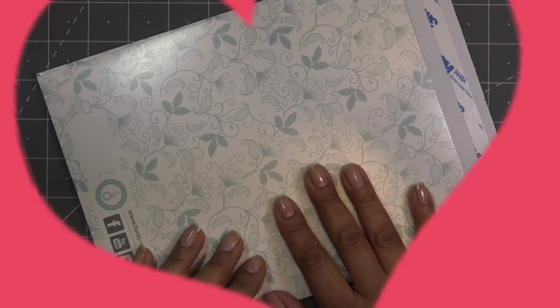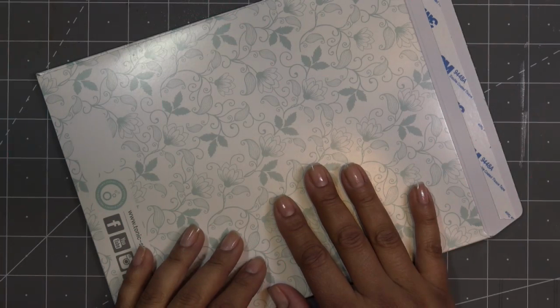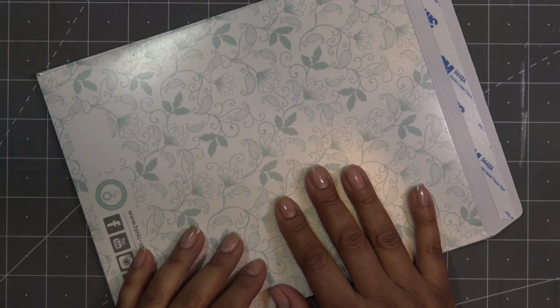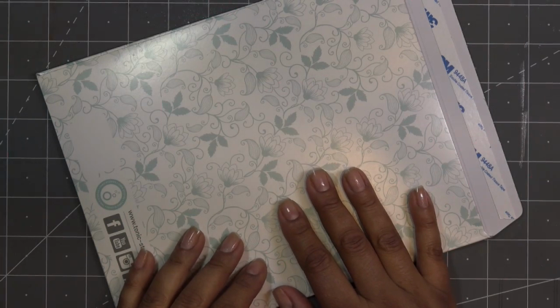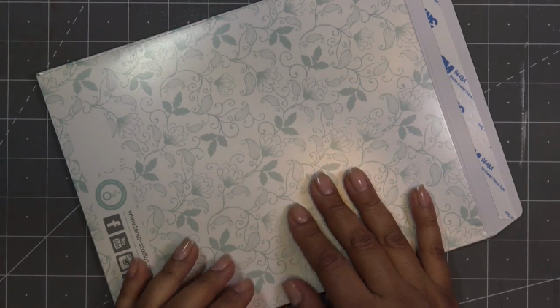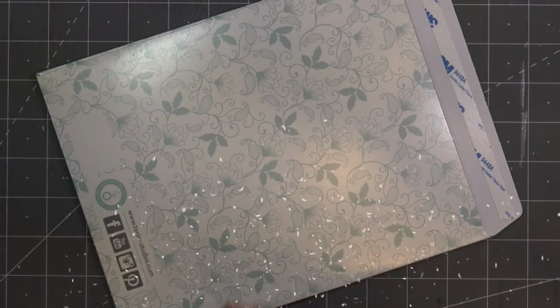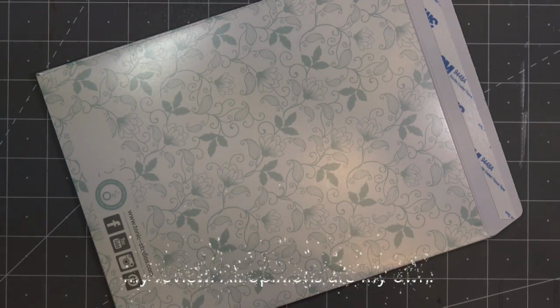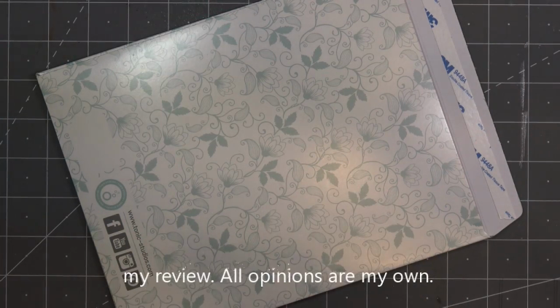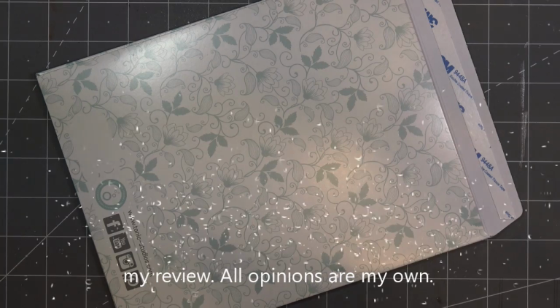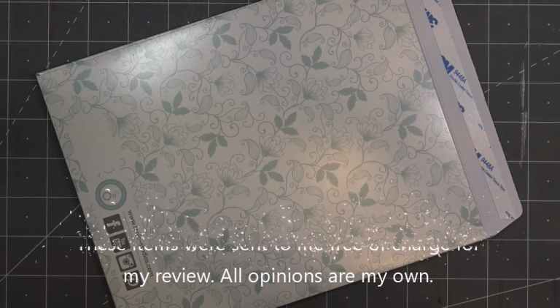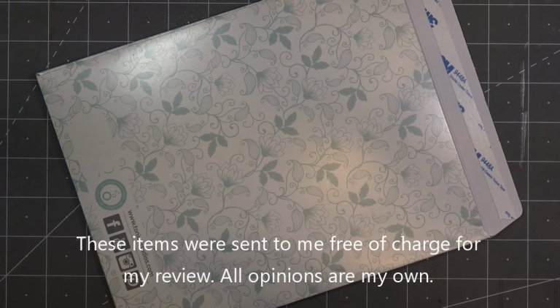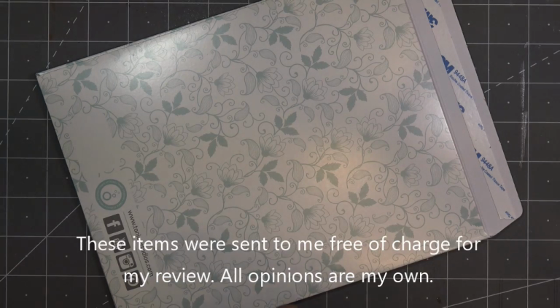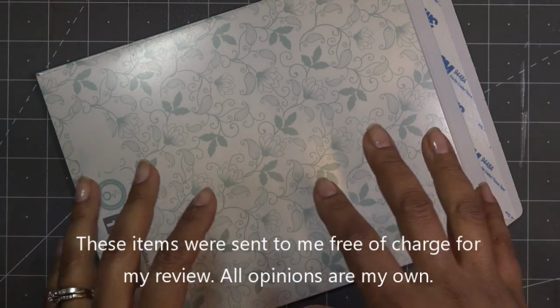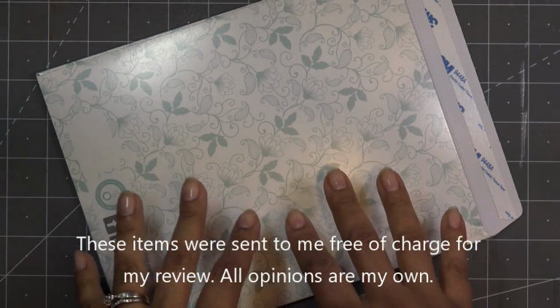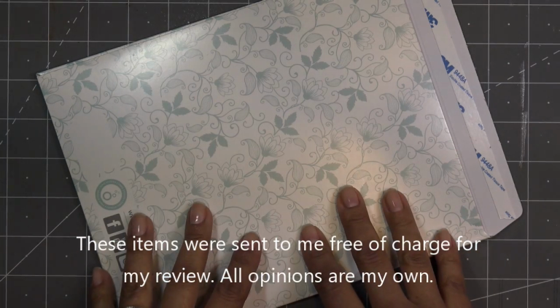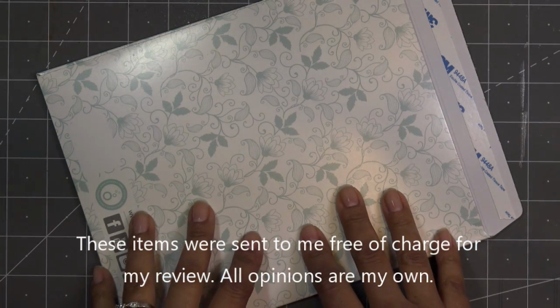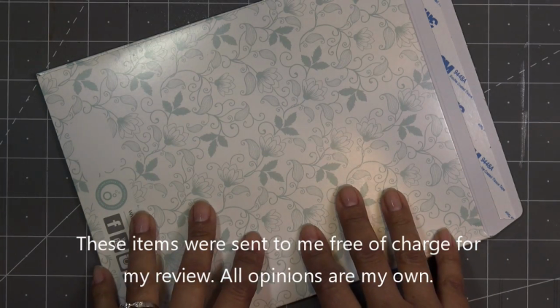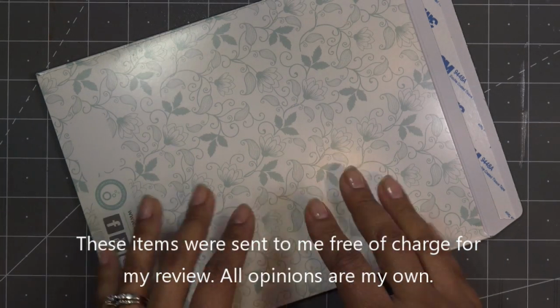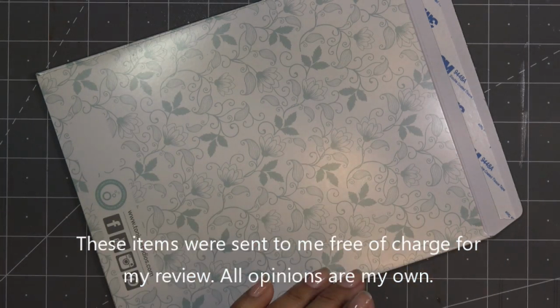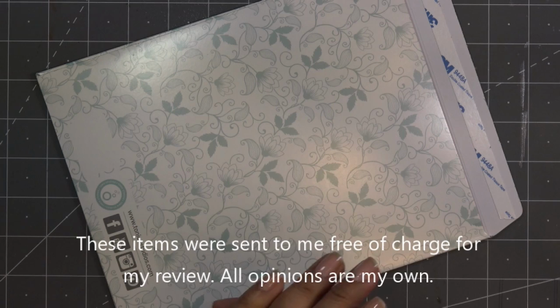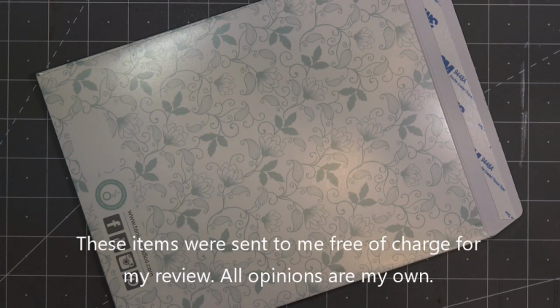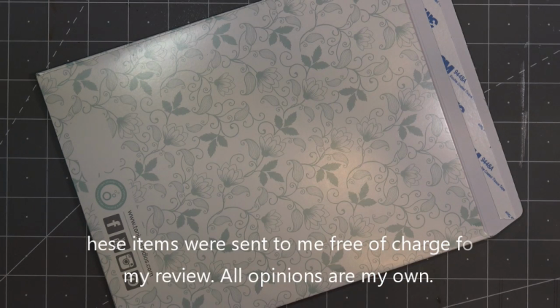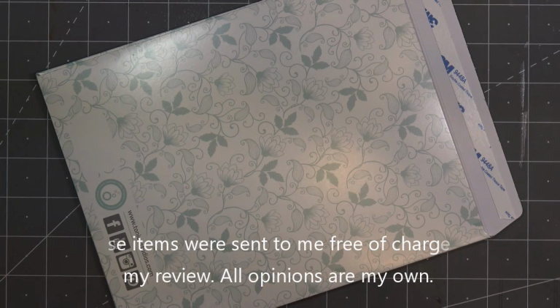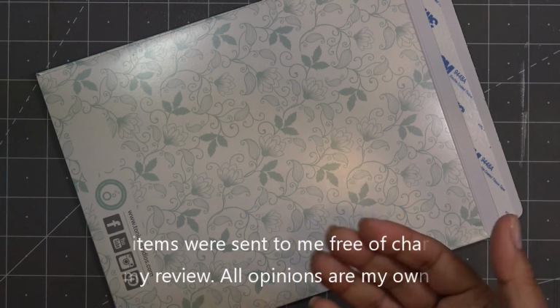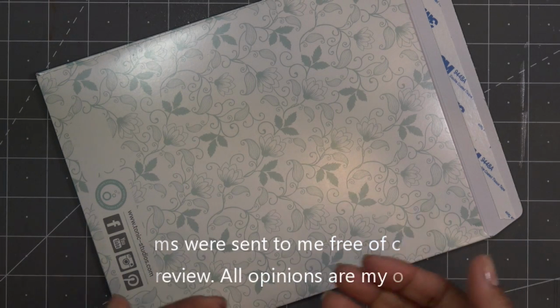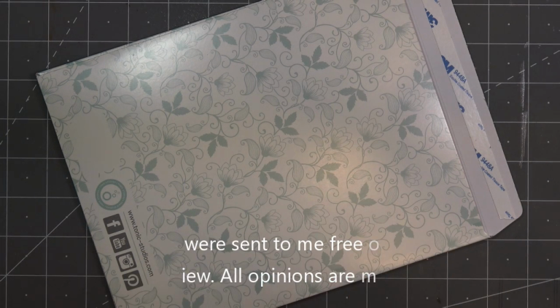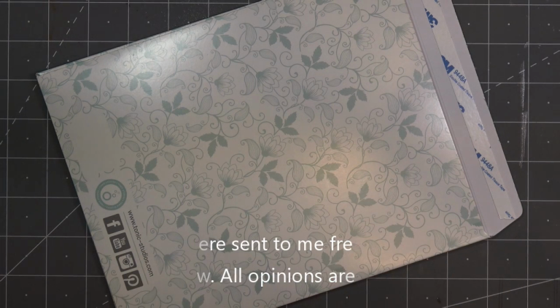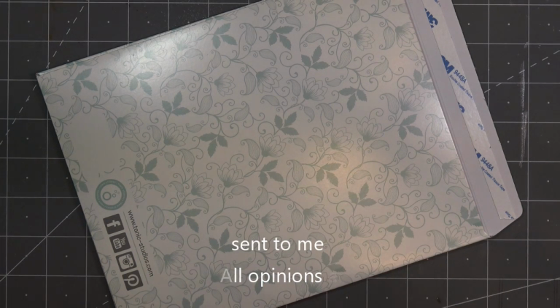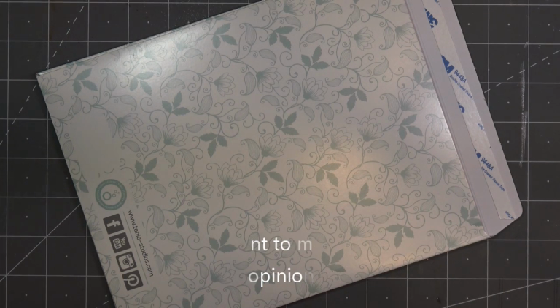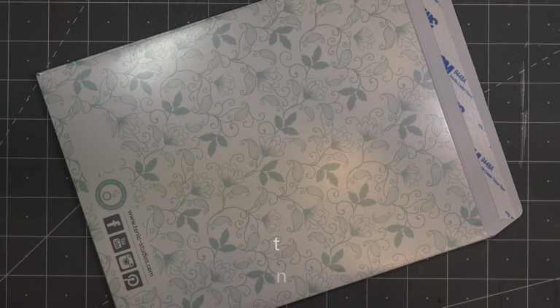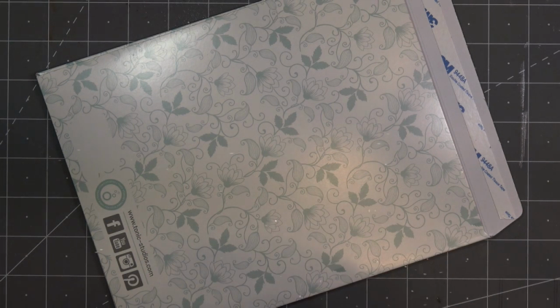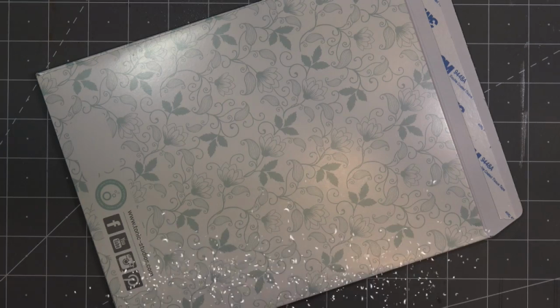Hi guys, so this morning I have a sponsored video for you from Tonic Studios. They did send these items free of charge for my review and all opinions are my own. Any links I have in the description box will be affiliate links, which means I'll make a small commission if you purchase items through those links.